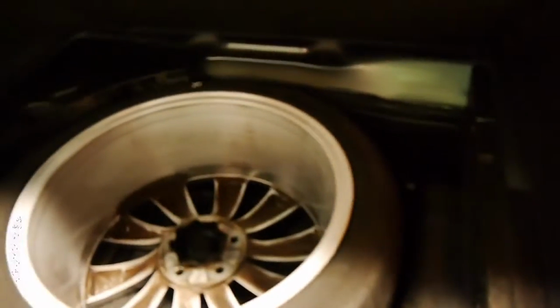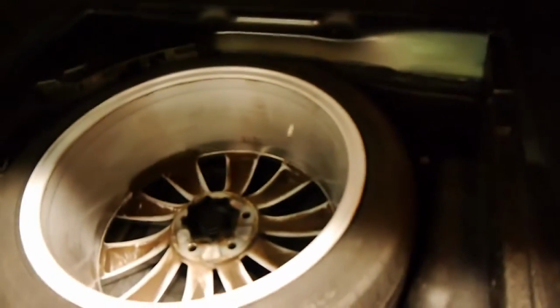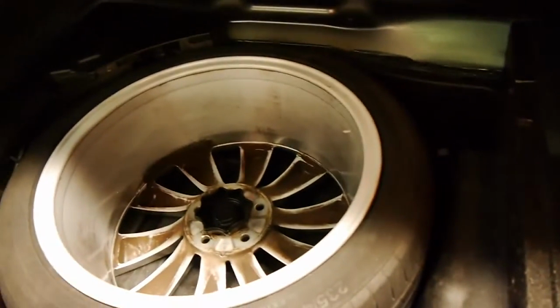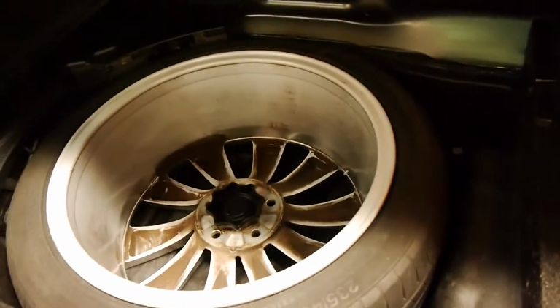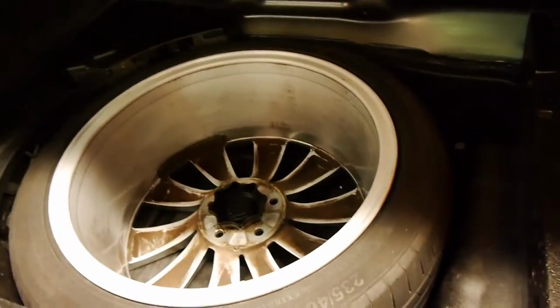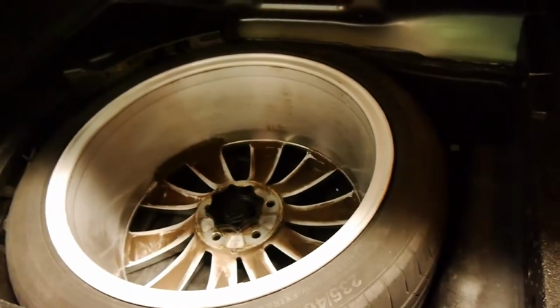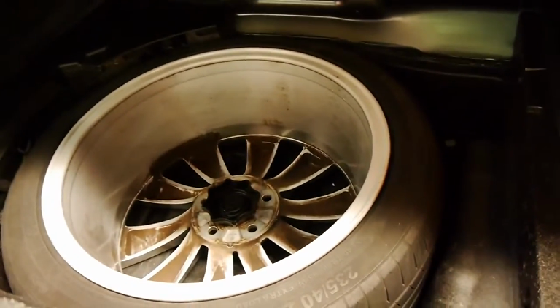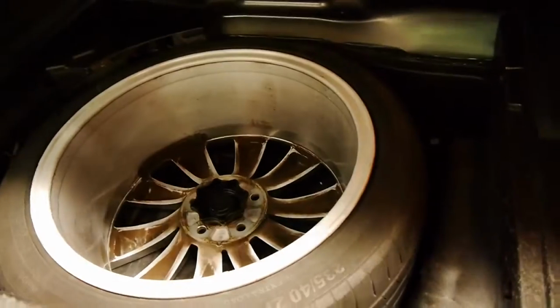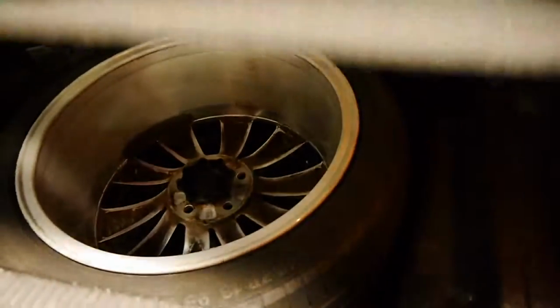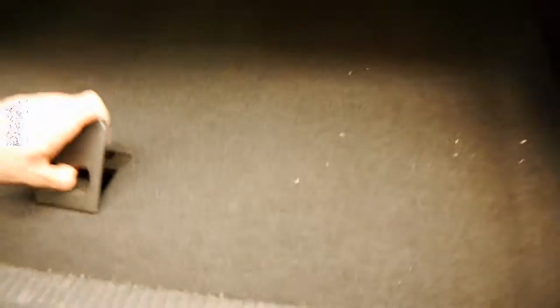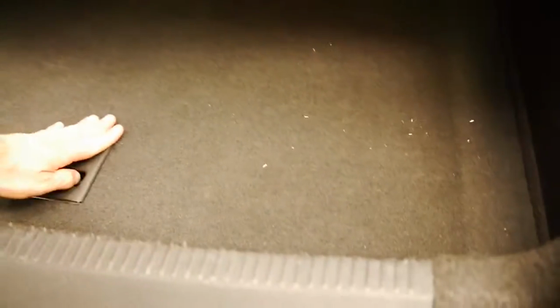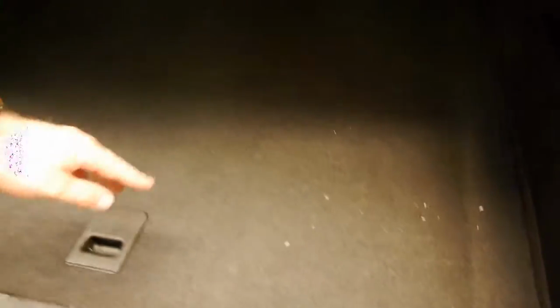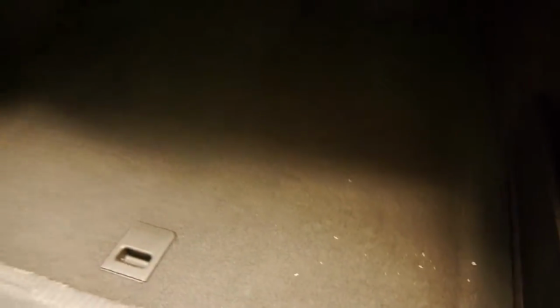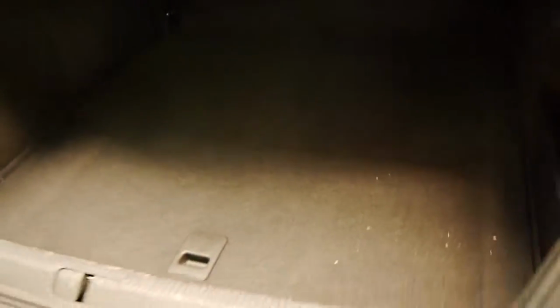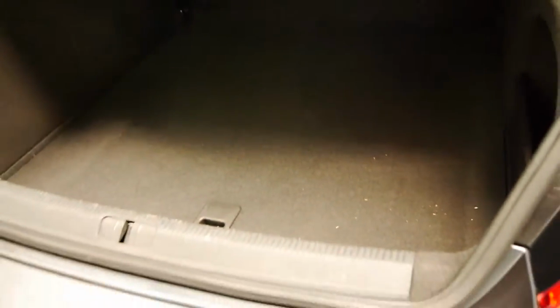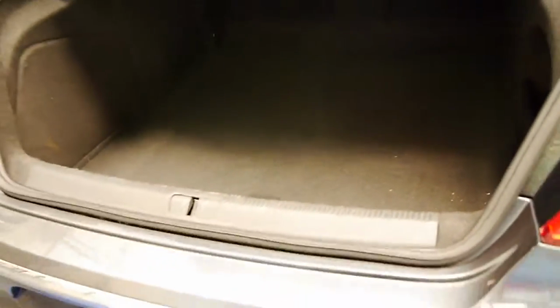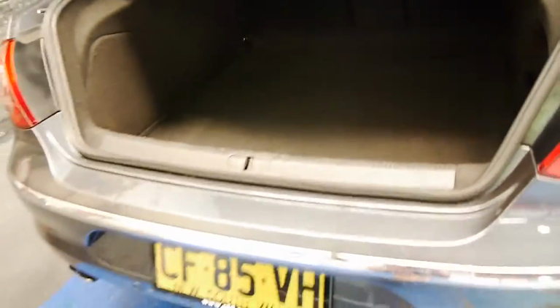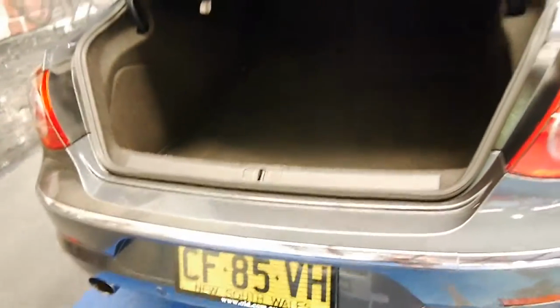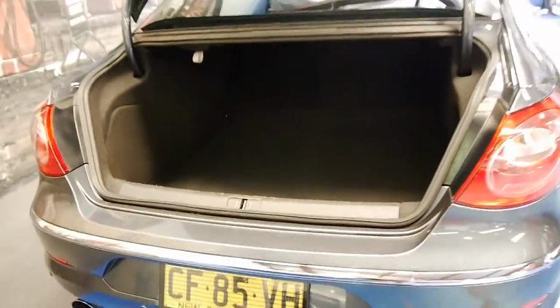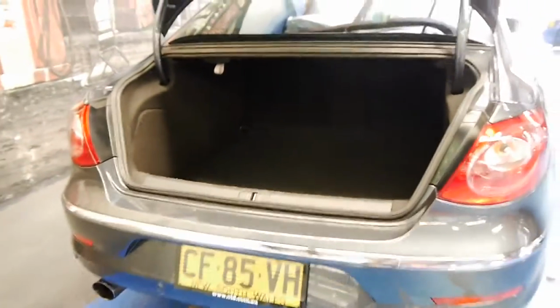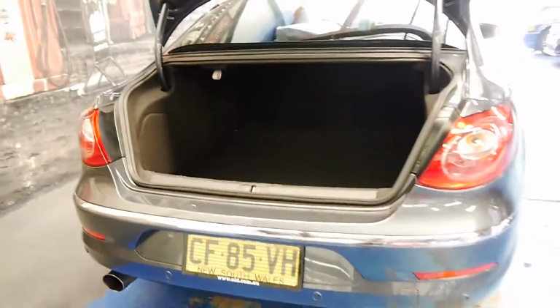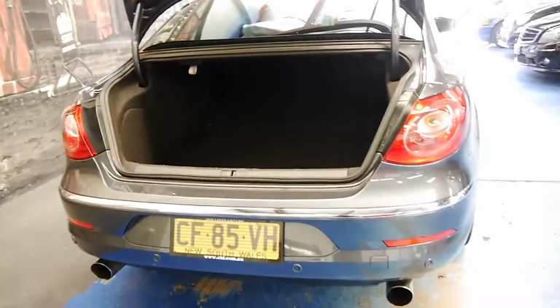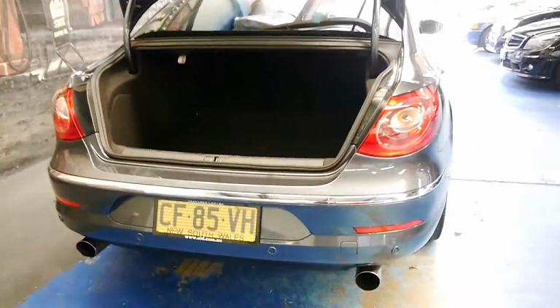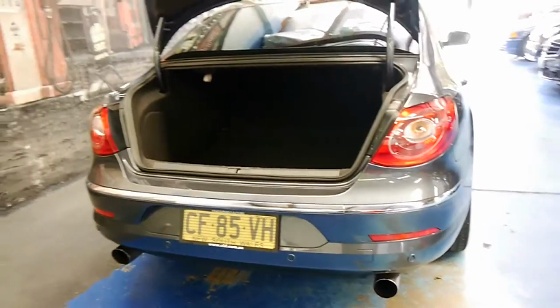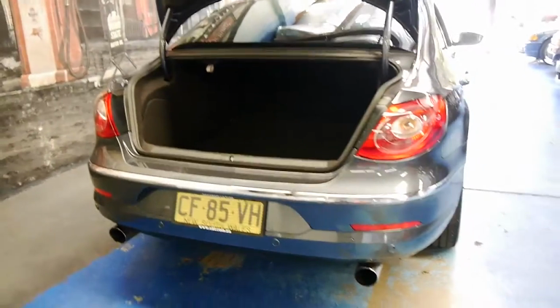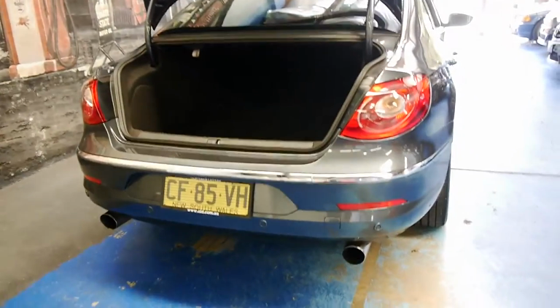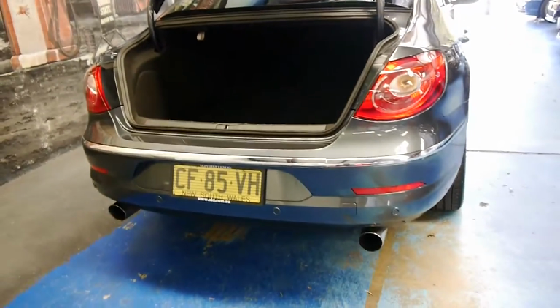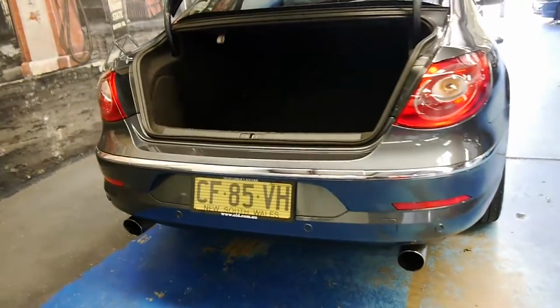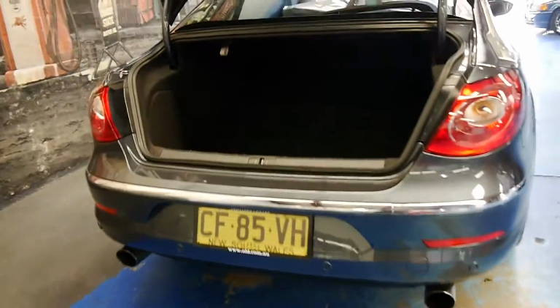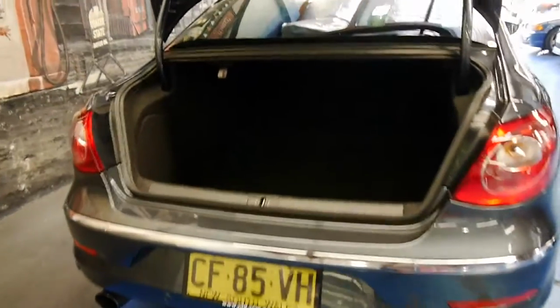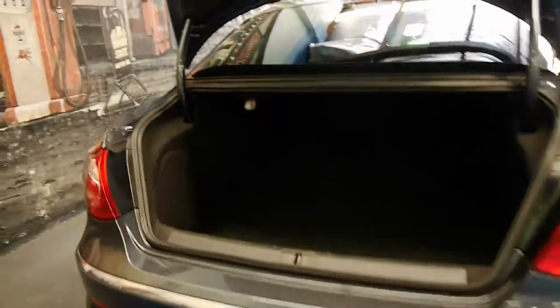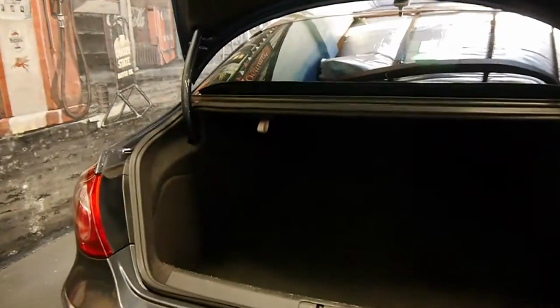Looking in the back of the car, it's got a full-size spare, which is fantastic. I don't think anybody likes space savers or run-flat tyres.